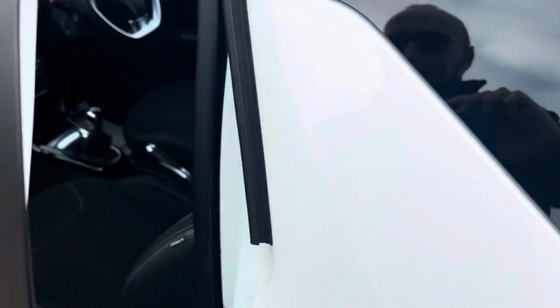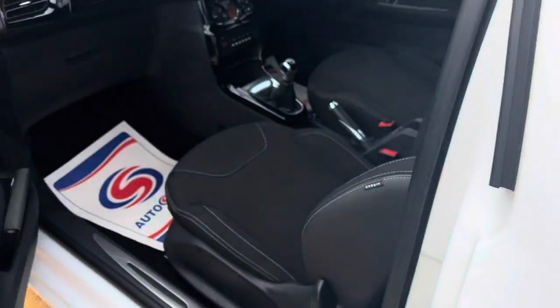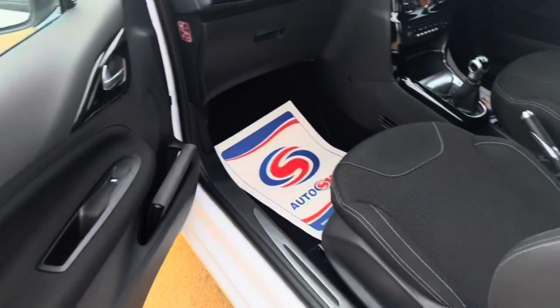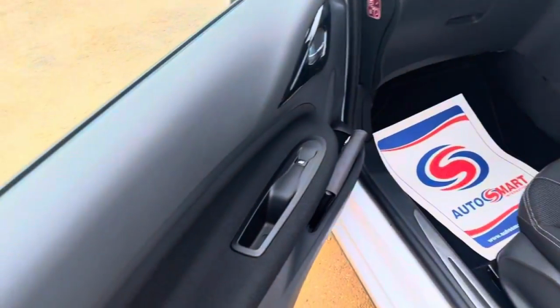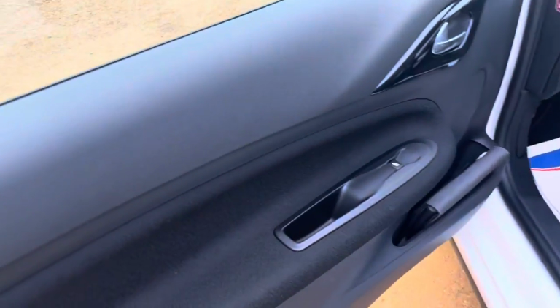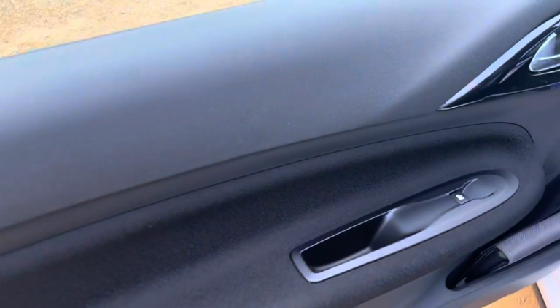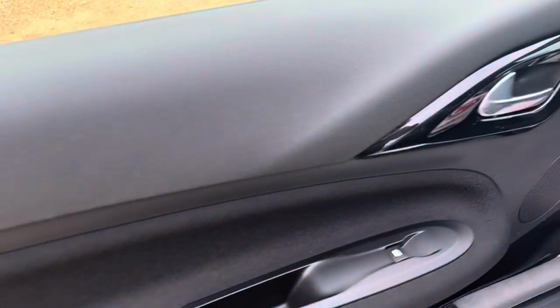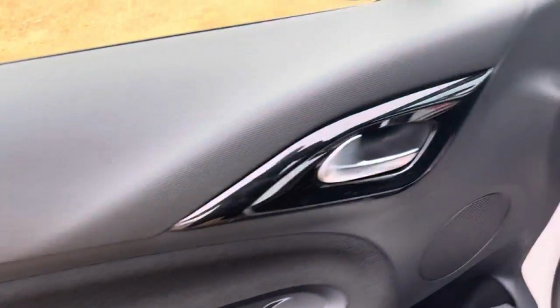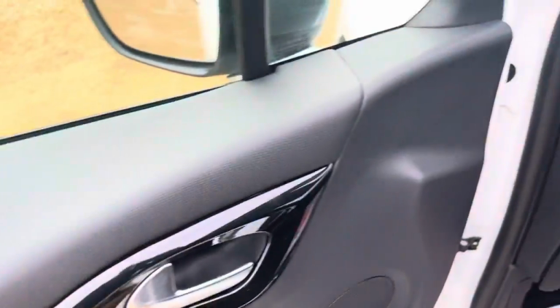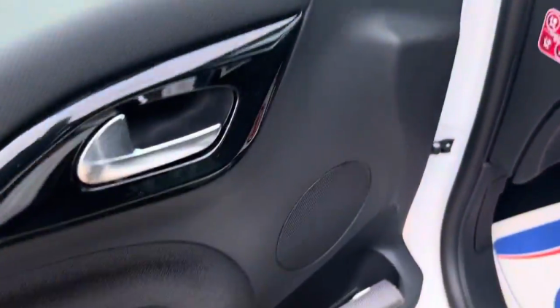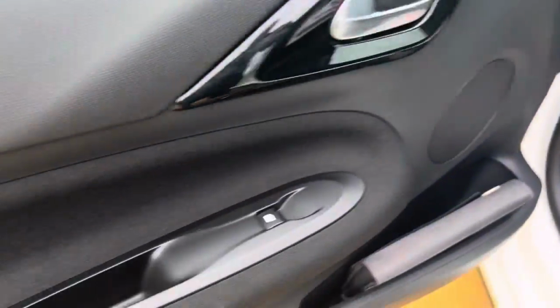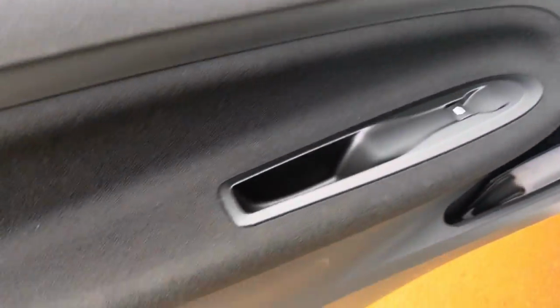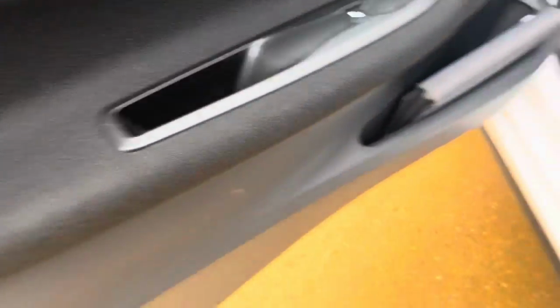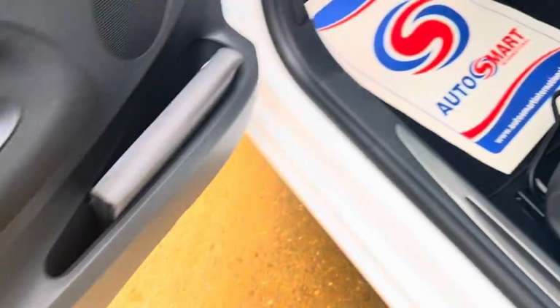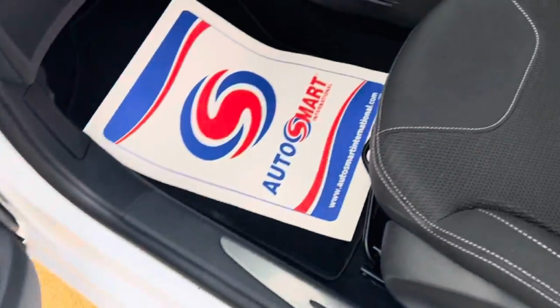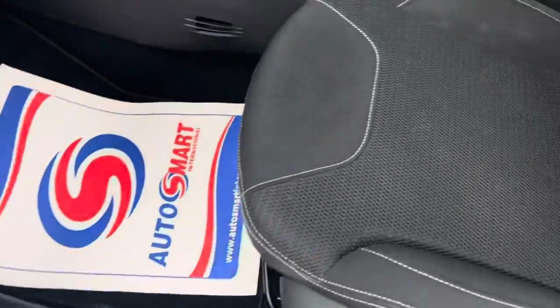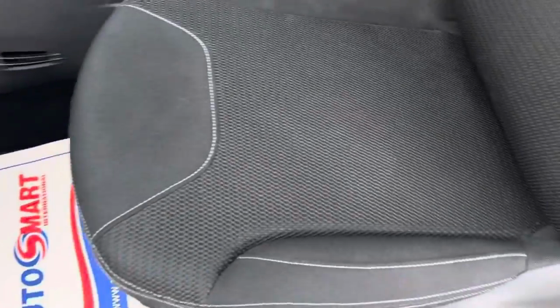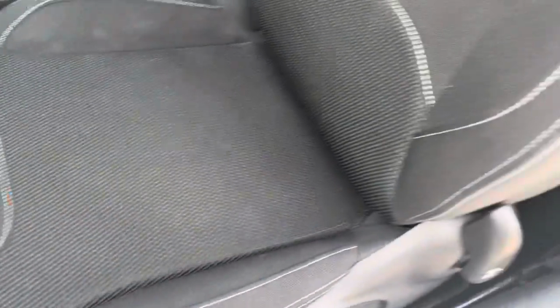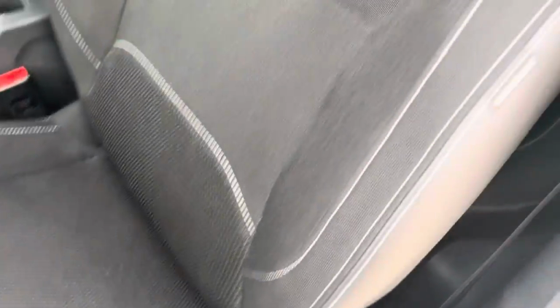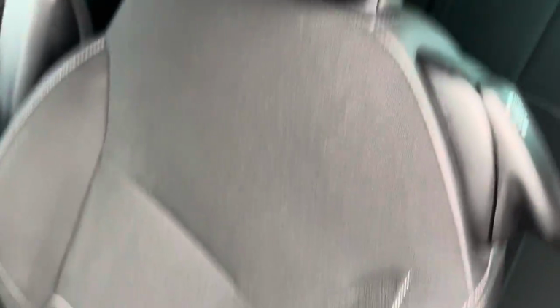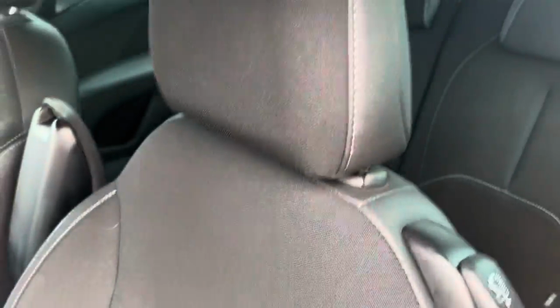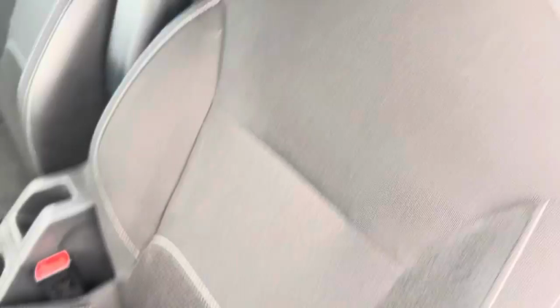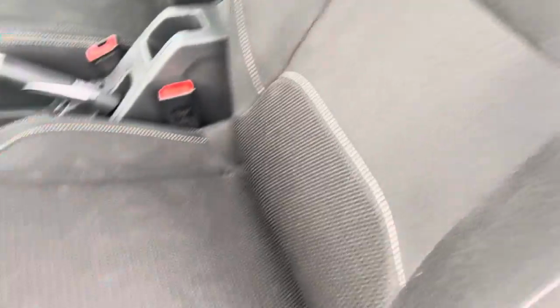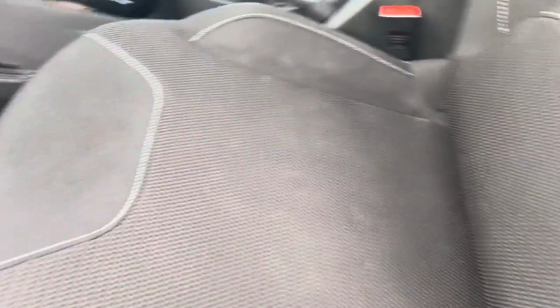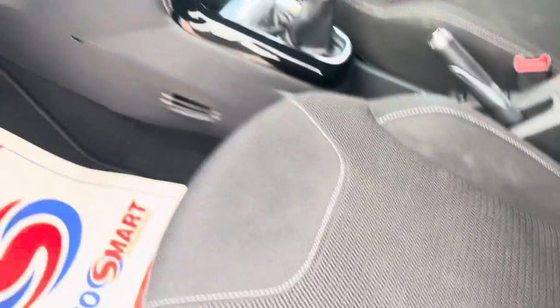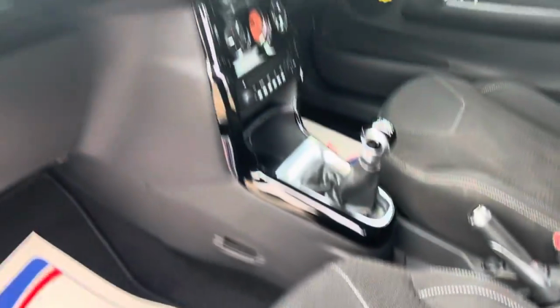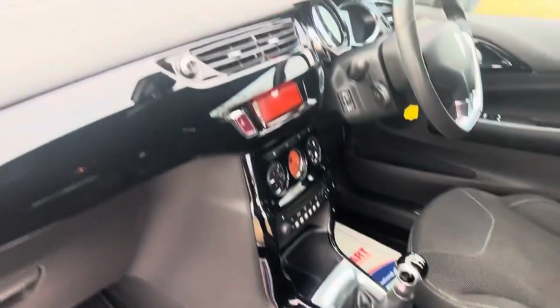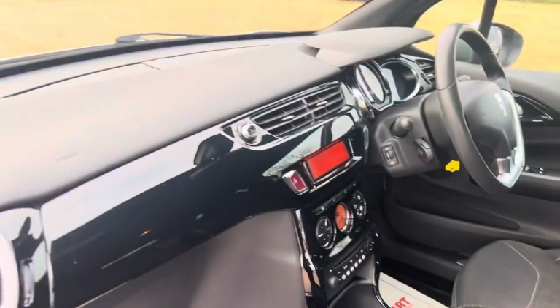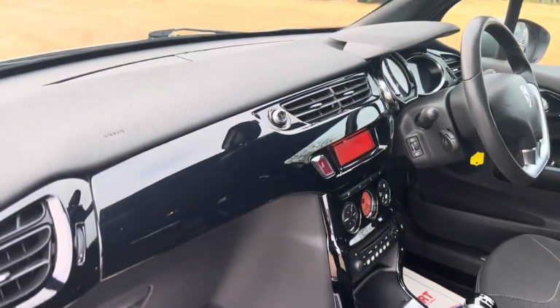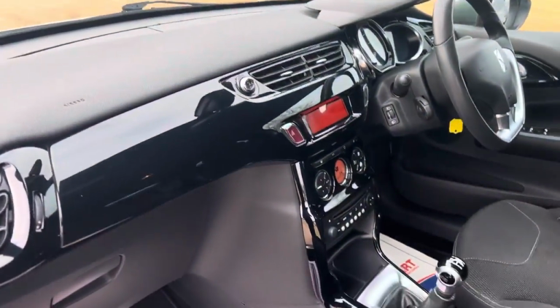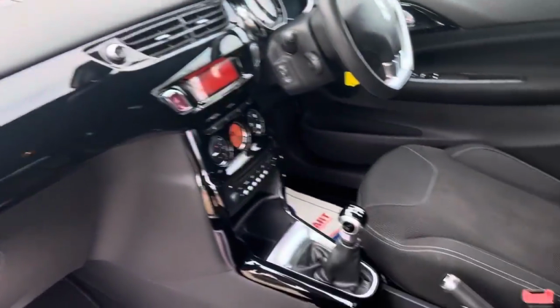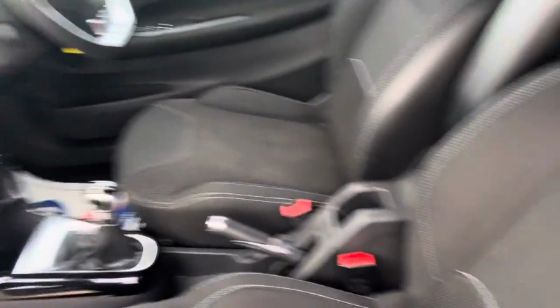Looking at the interior, you've got the supportive cloth seats and a nice black dashboard.